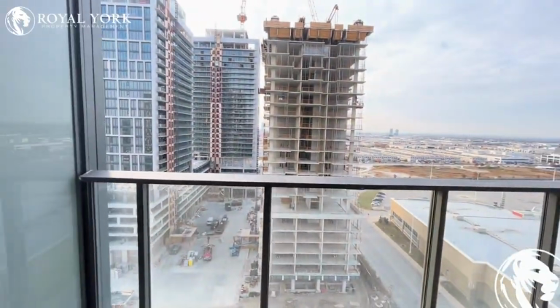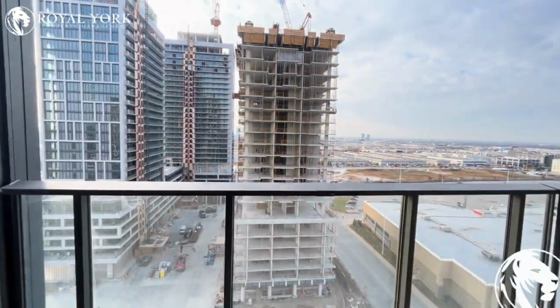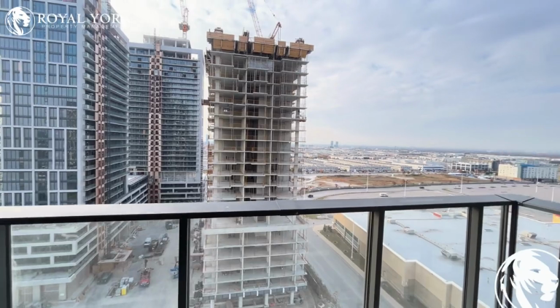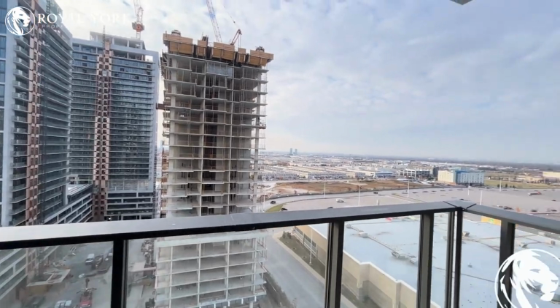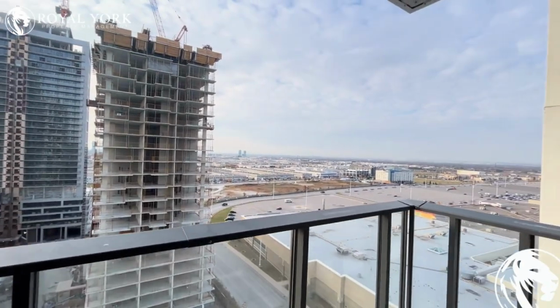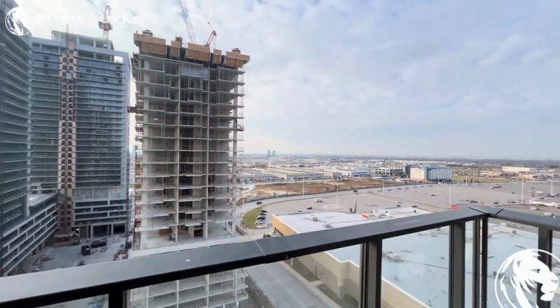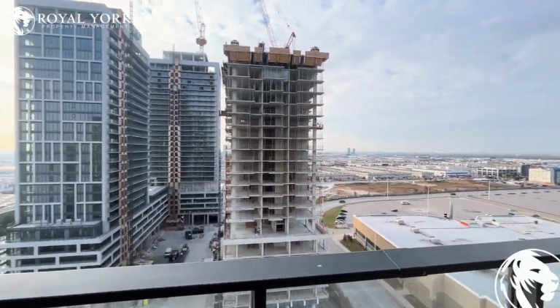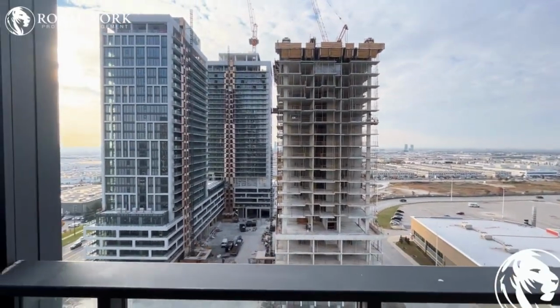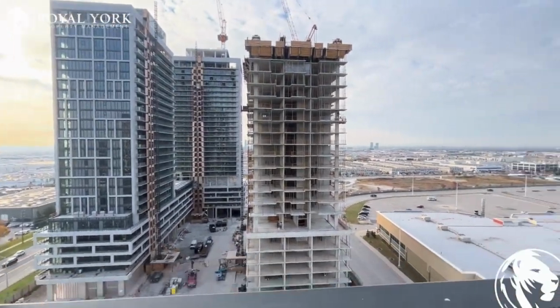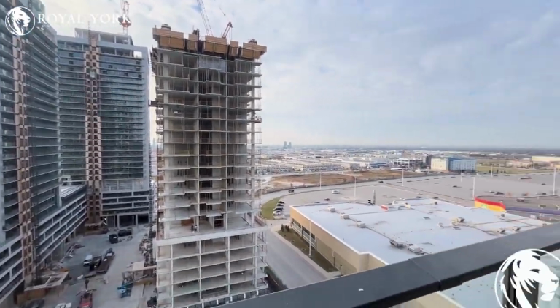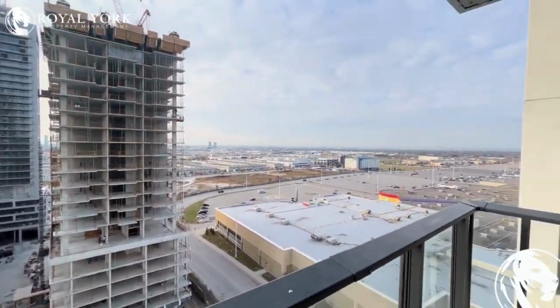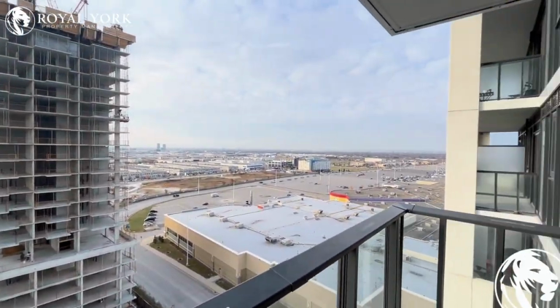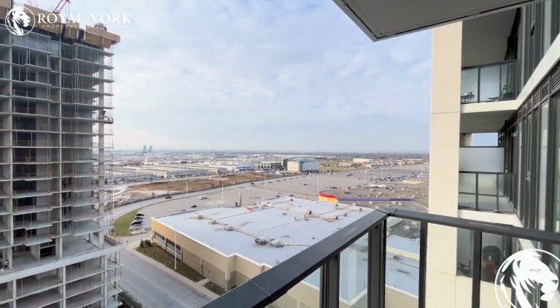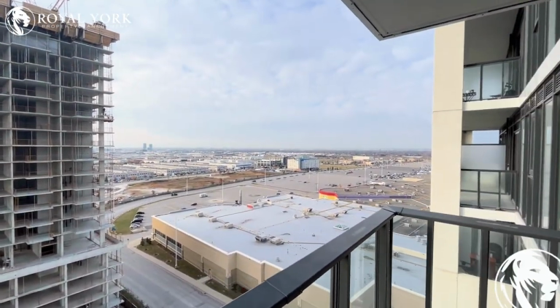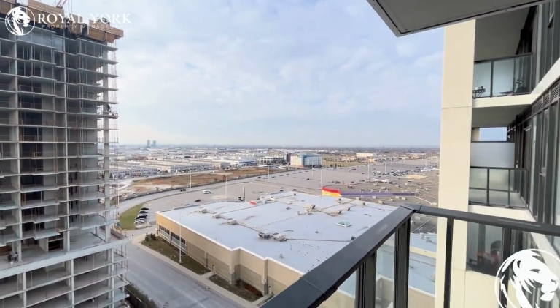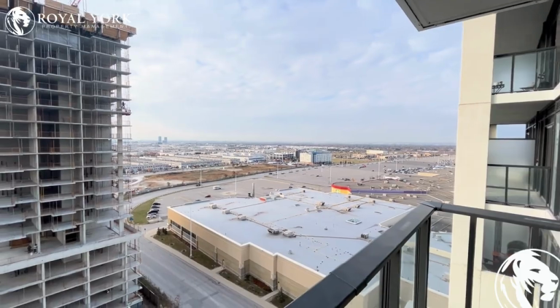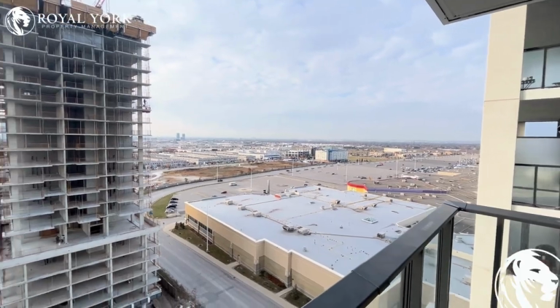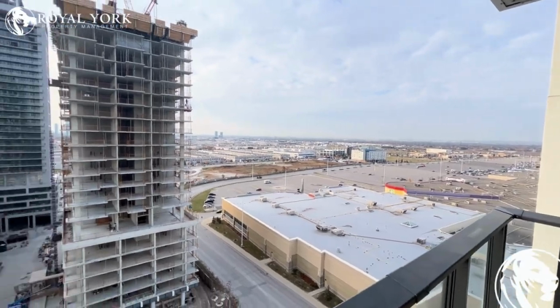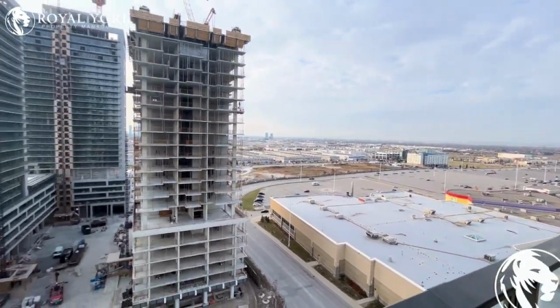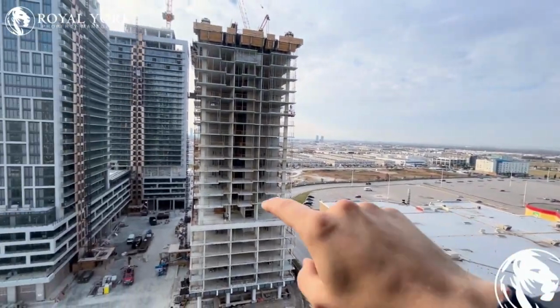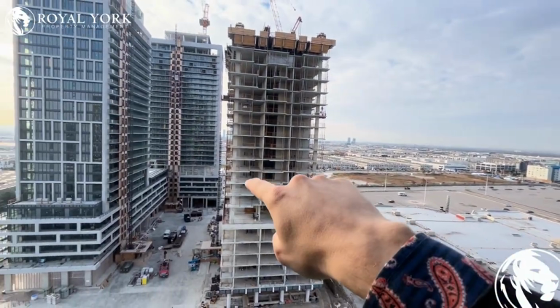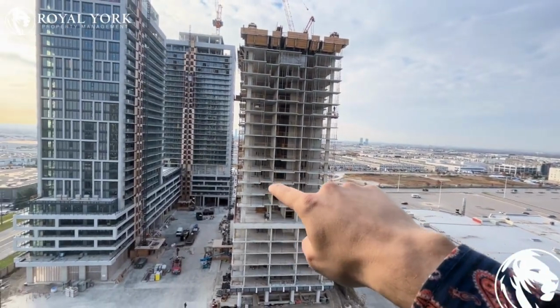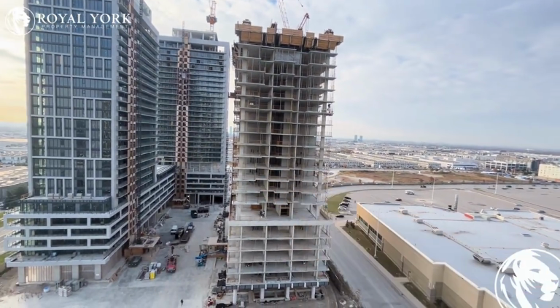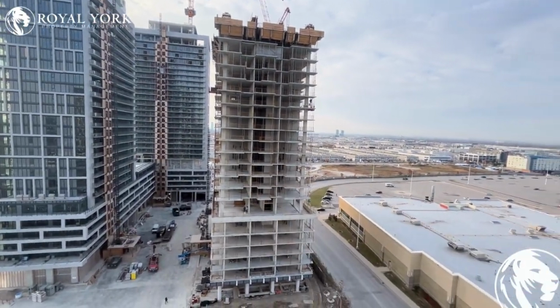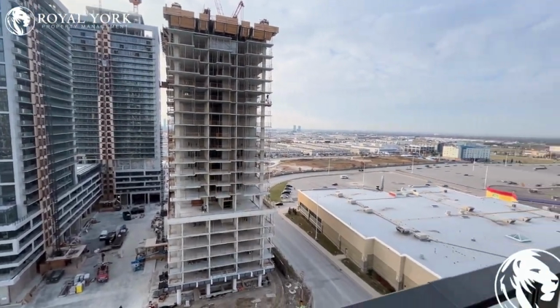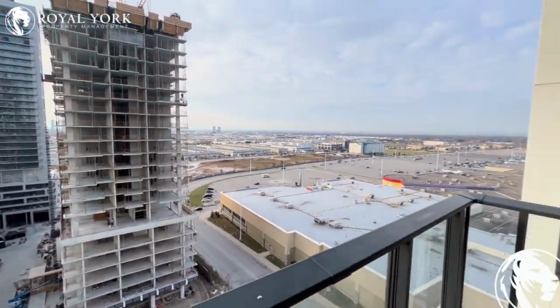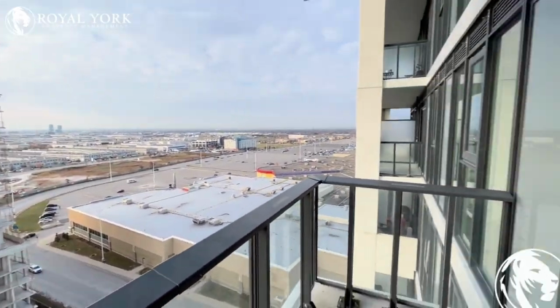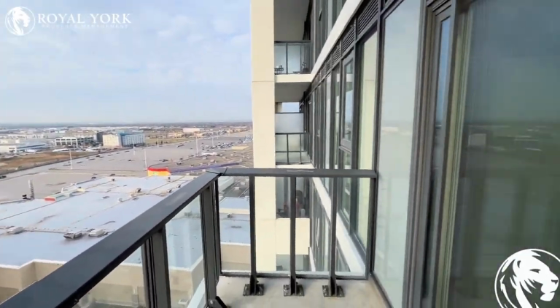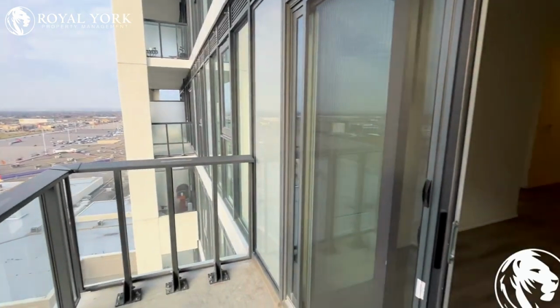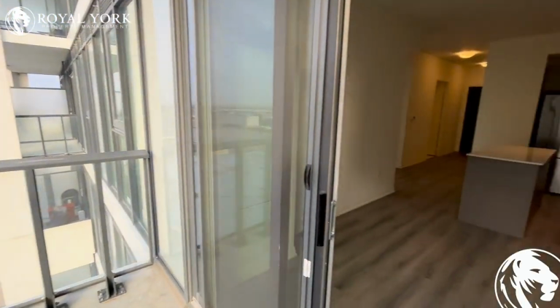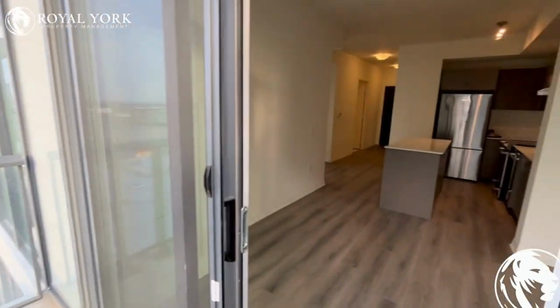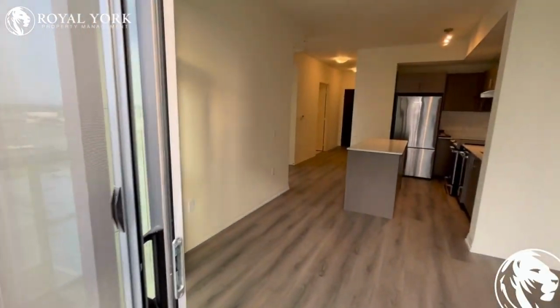Let's check out the balcony. This is a prime location — right over here we are located at Vaughan Mills. Just past these houses, we have a subway station to go right down to the city, very, very easily.